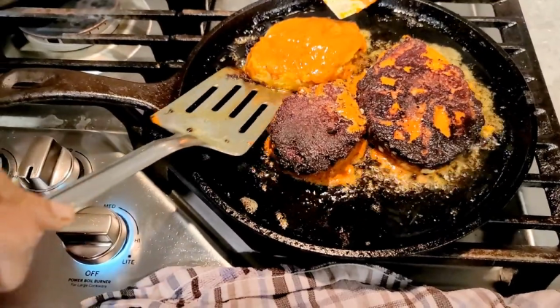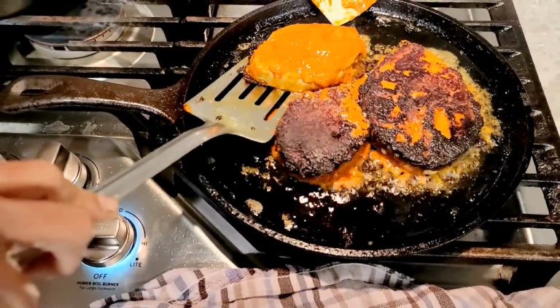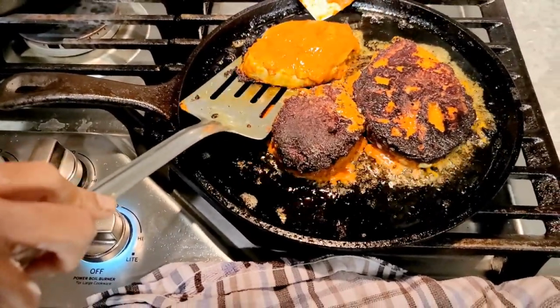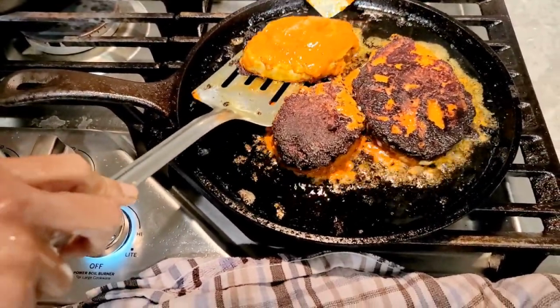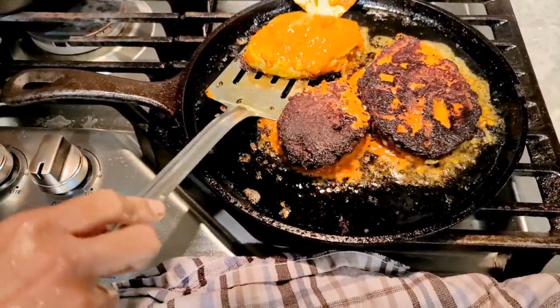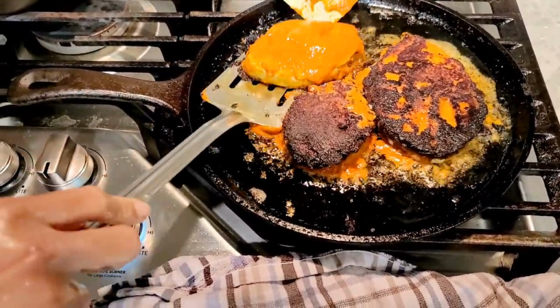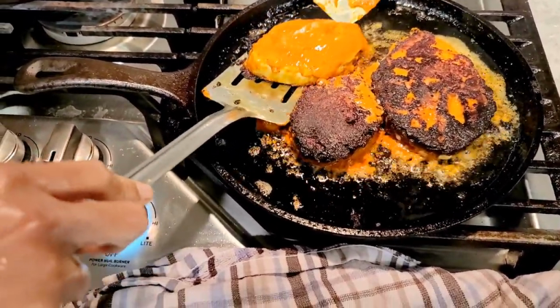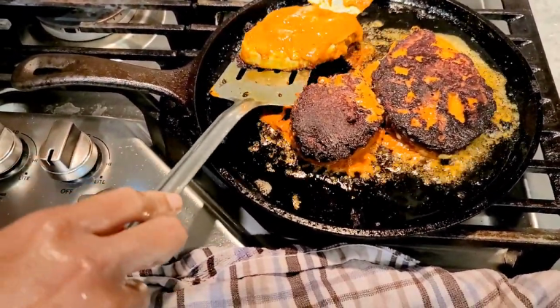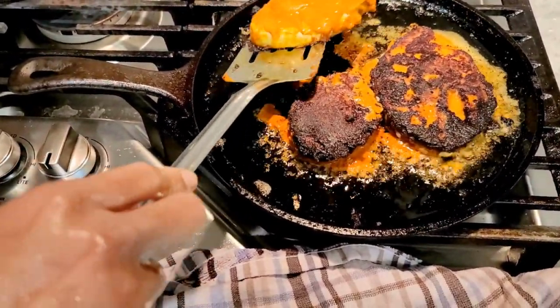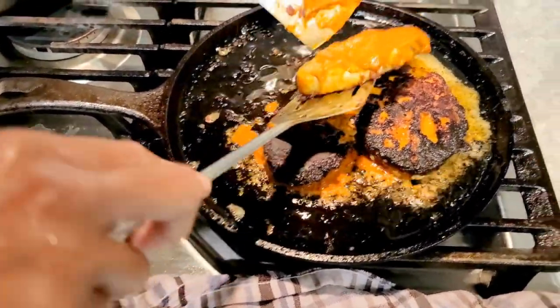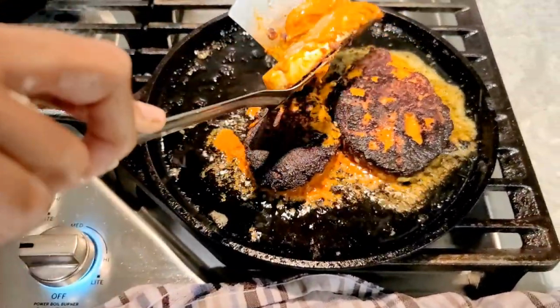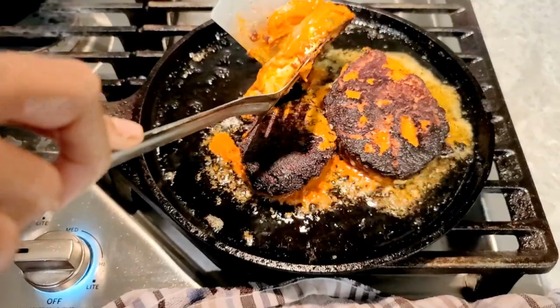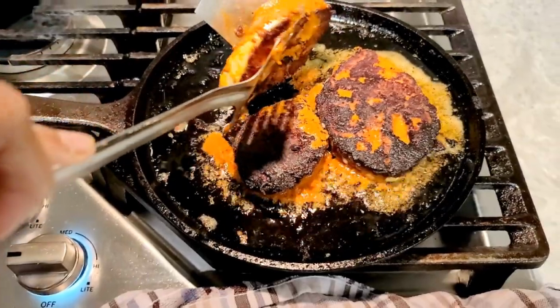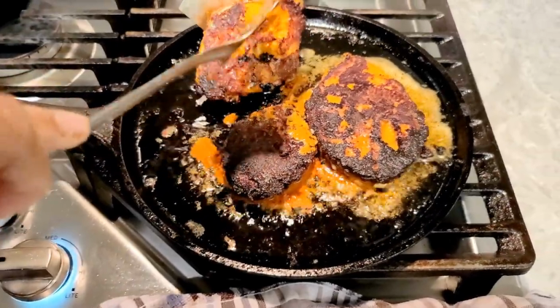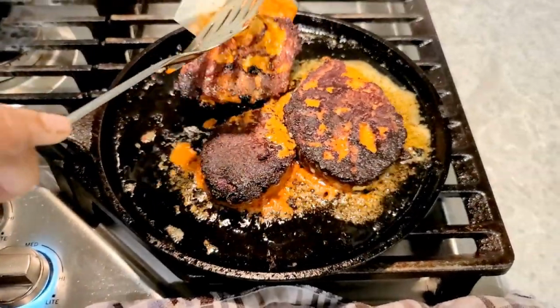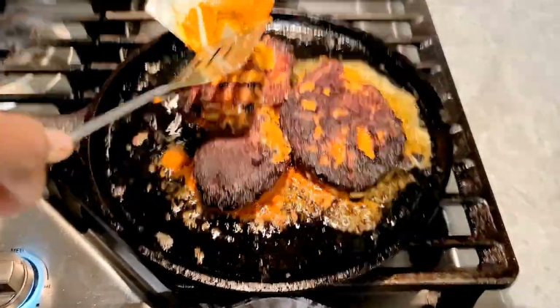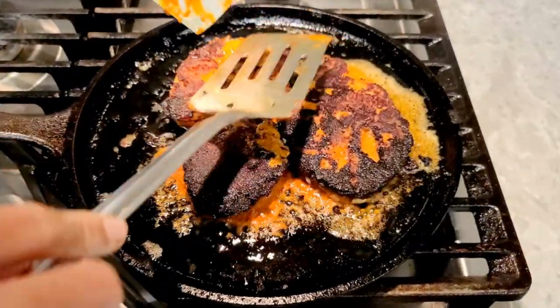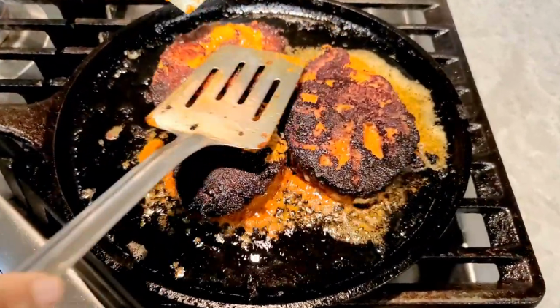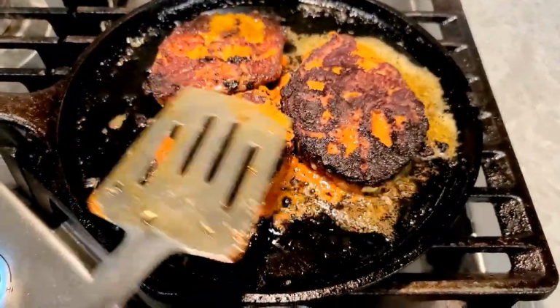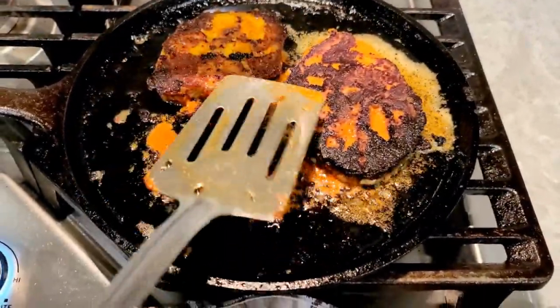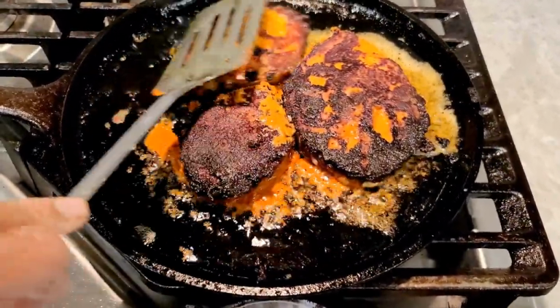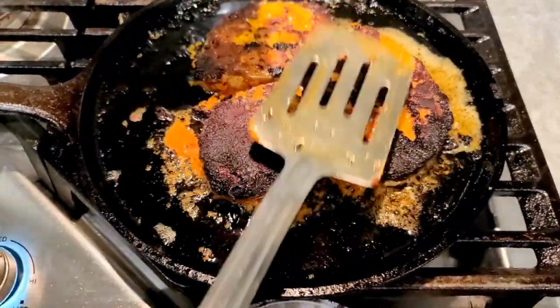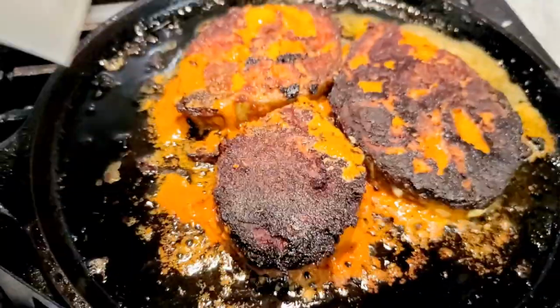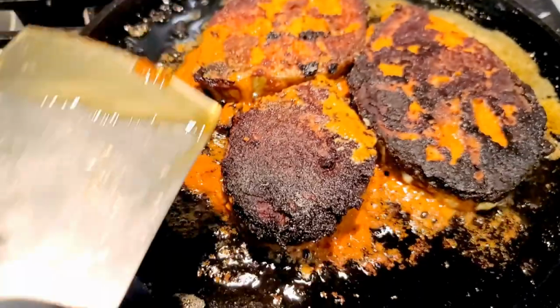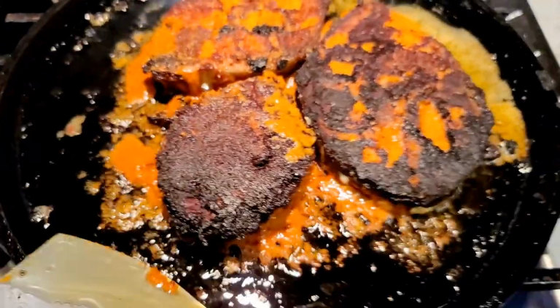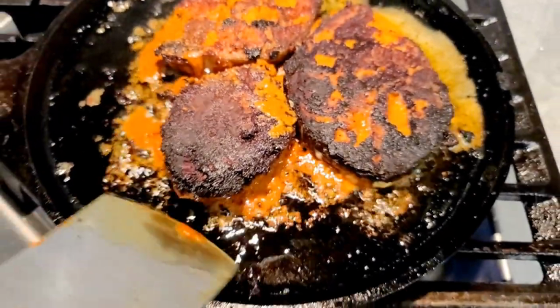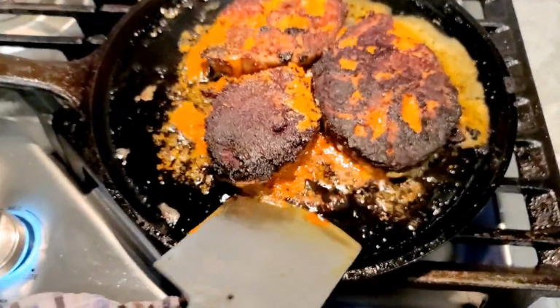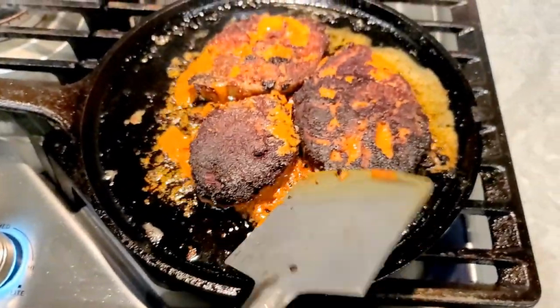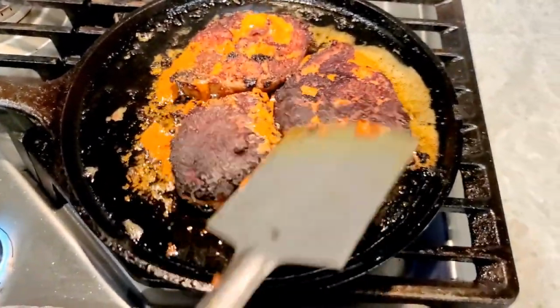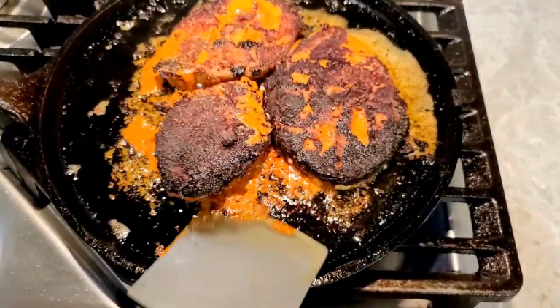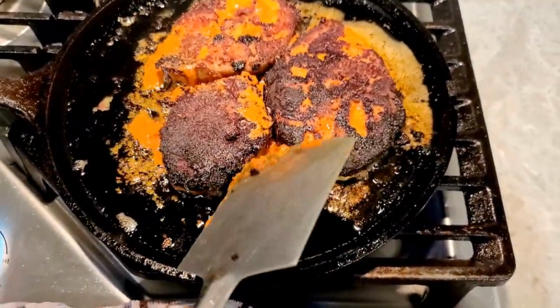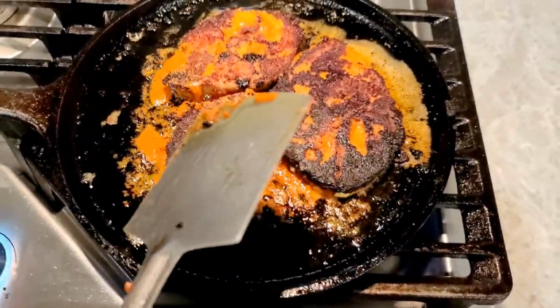Add another fish and mix it a little bit. Once you get everything ready, let's put it in the pan.